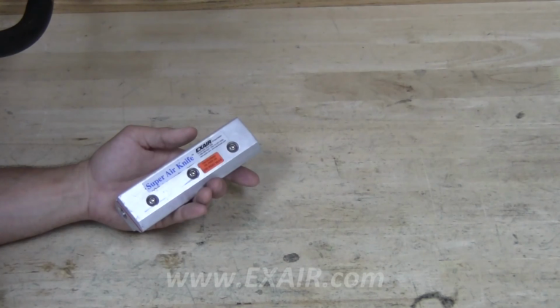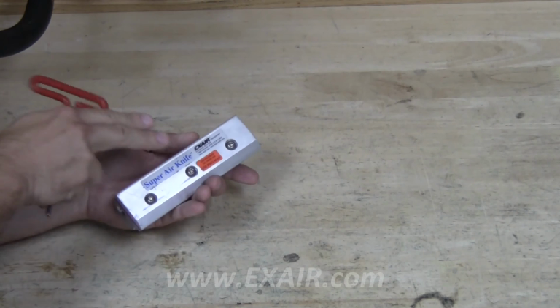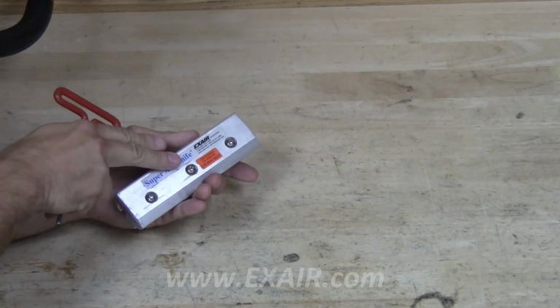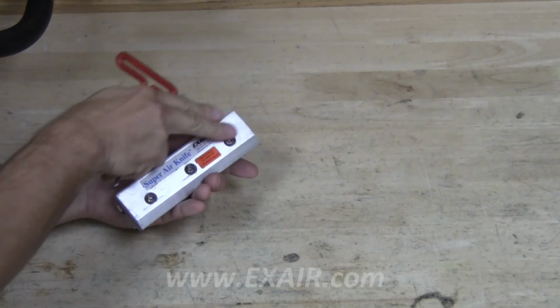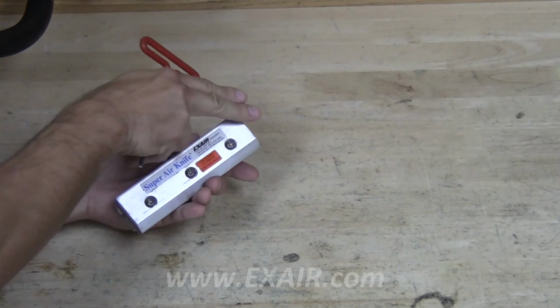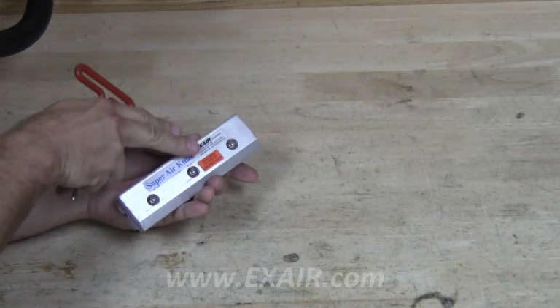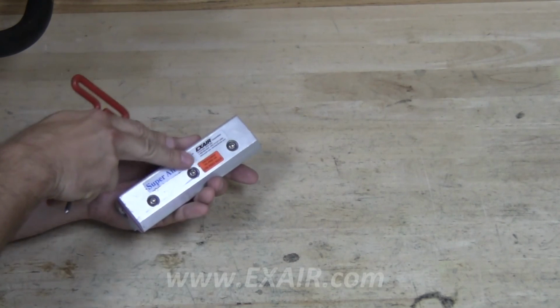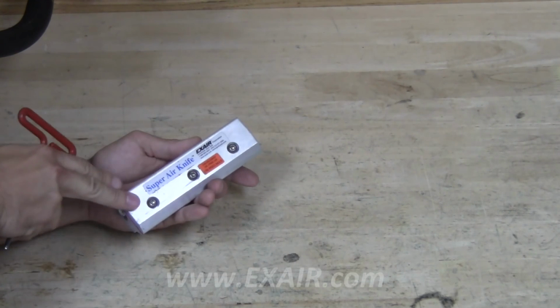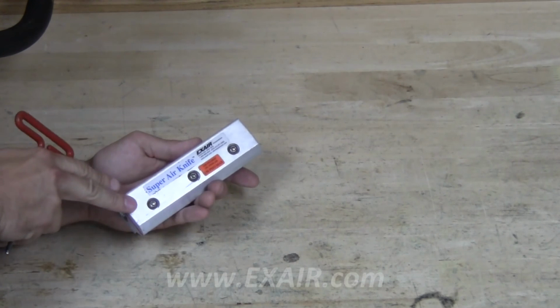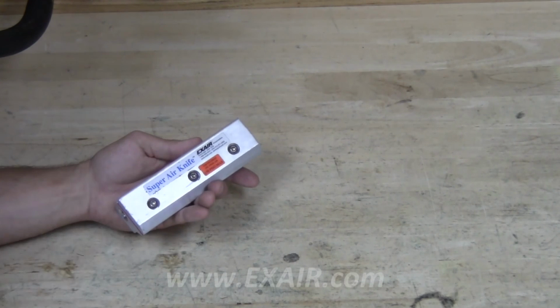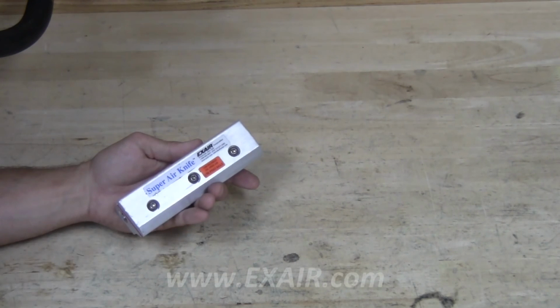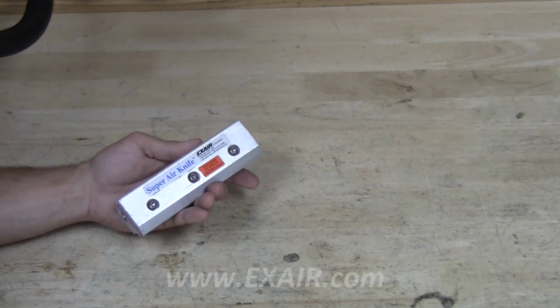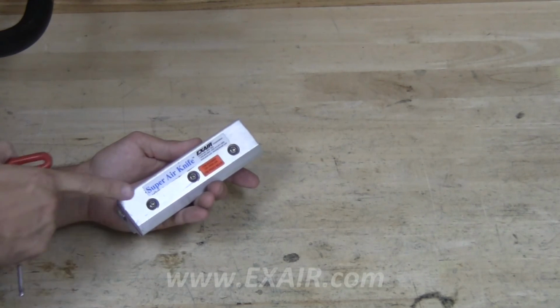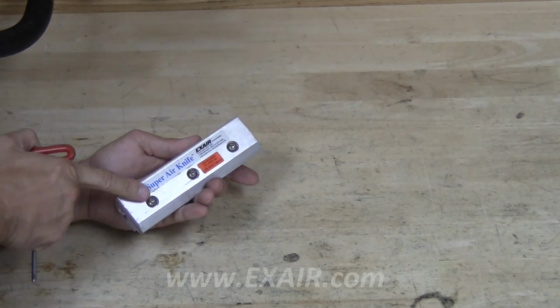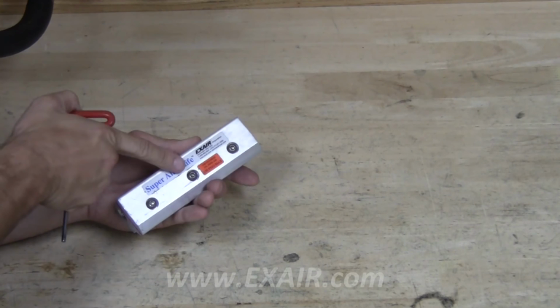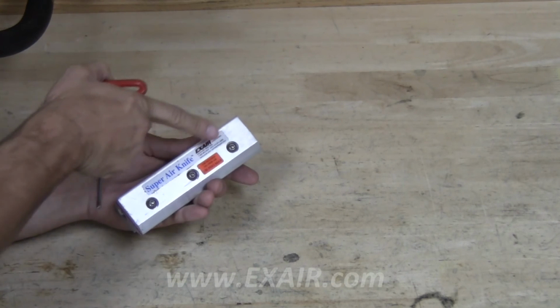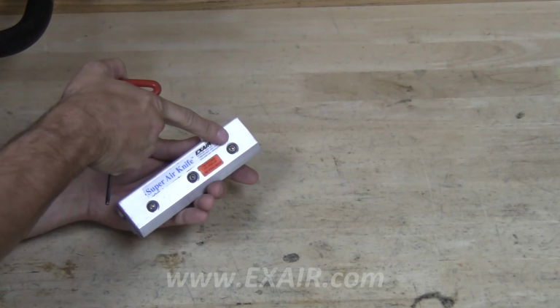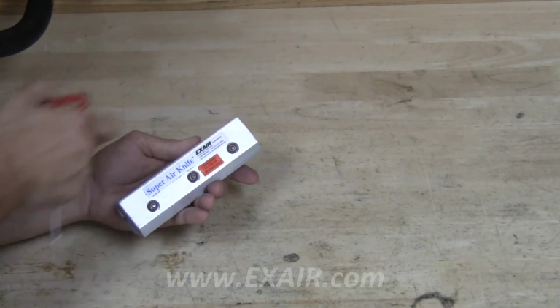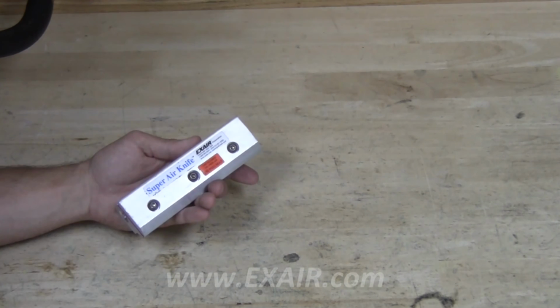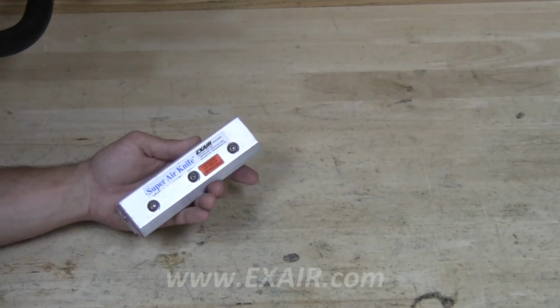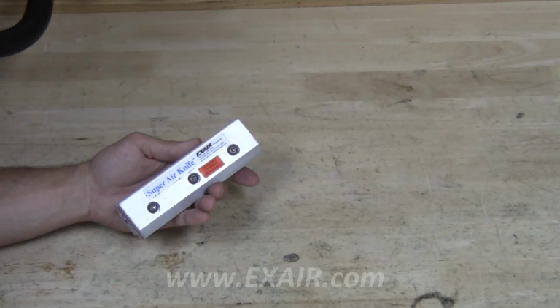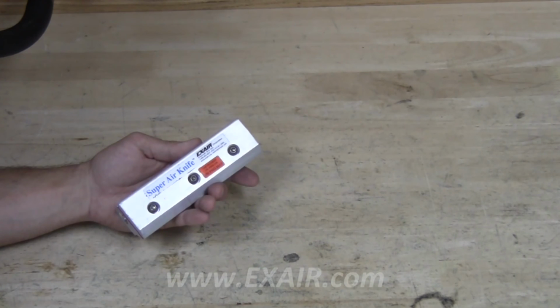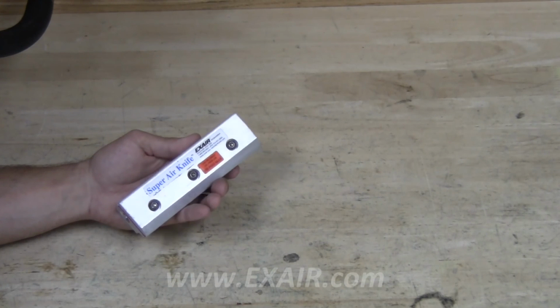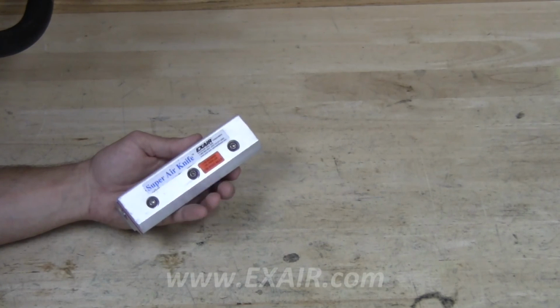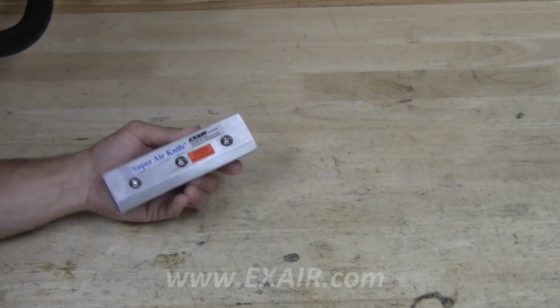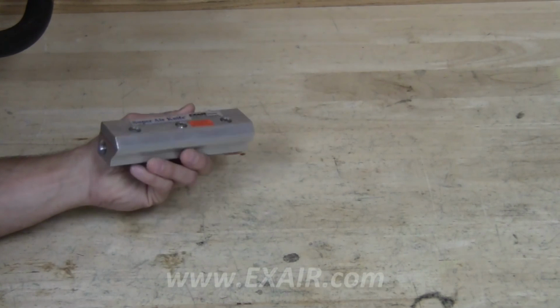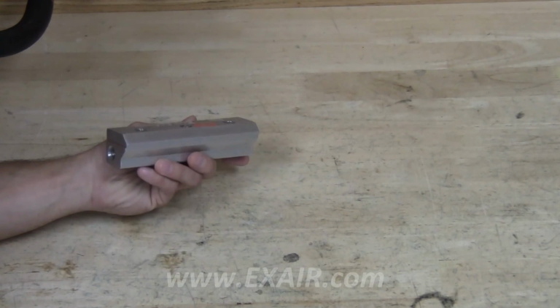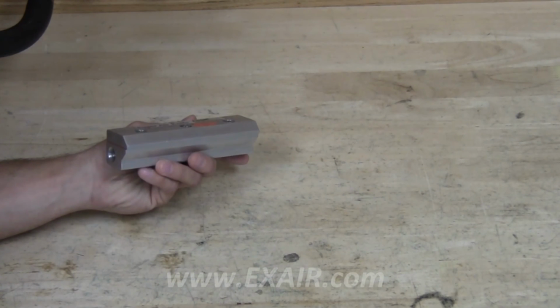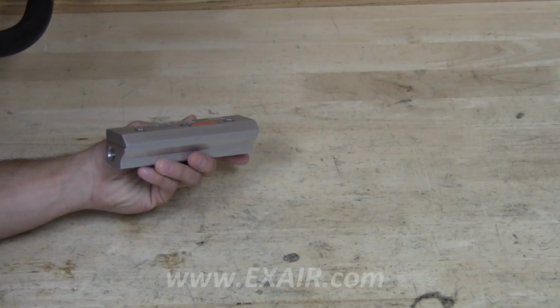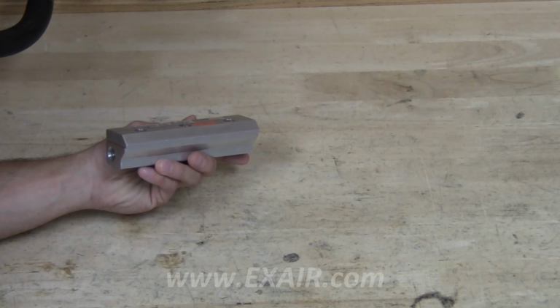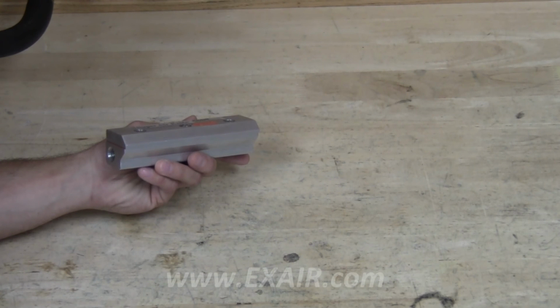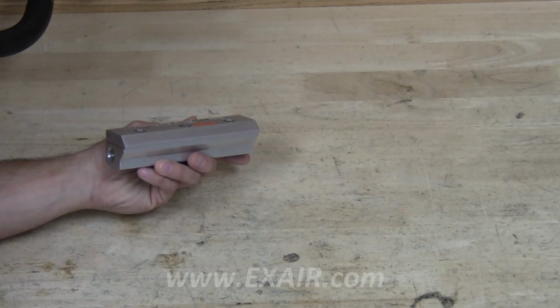When reassembling, tighten from the center outwards and tighten each button head cap screw to 7.5 ft-lbs or 10 Nm. You now have a clean Exair air knife.